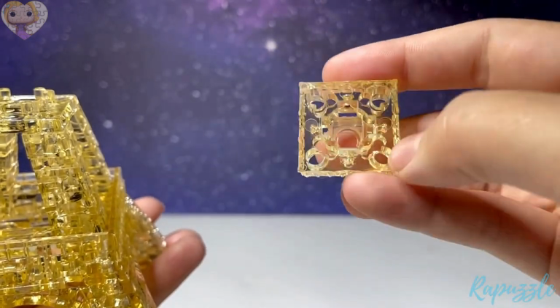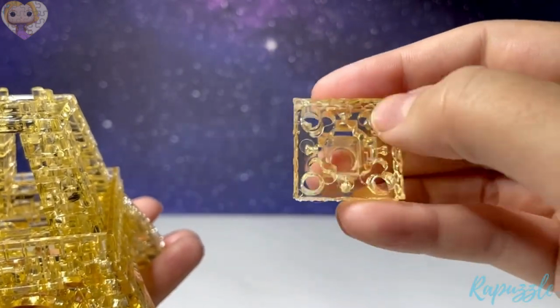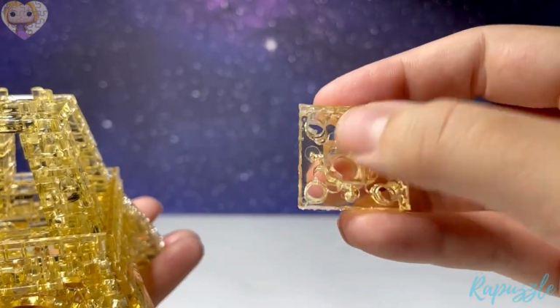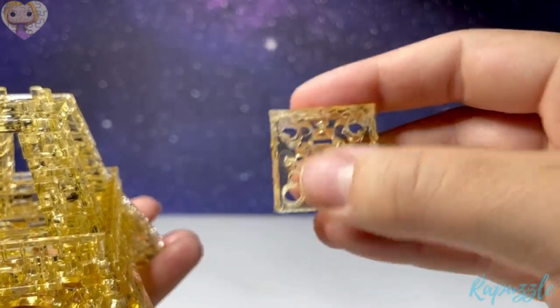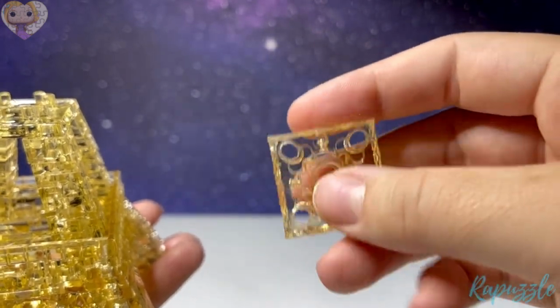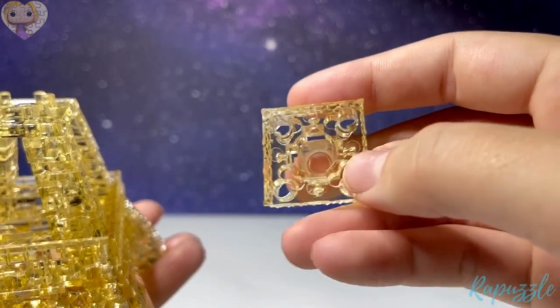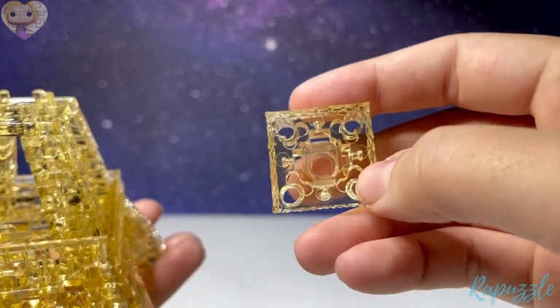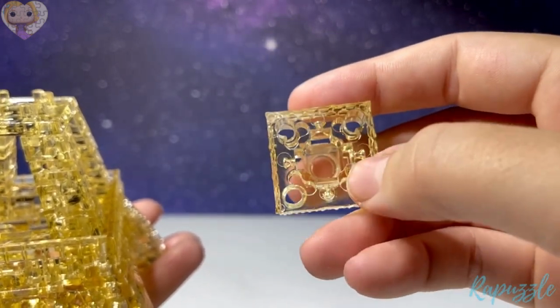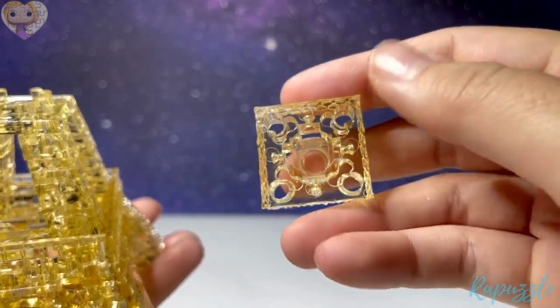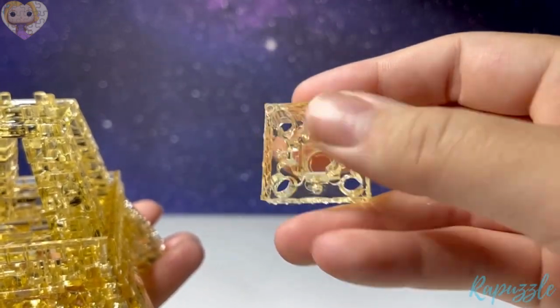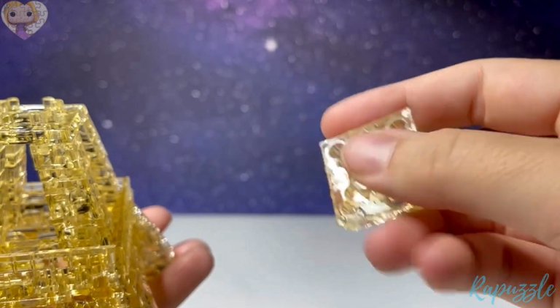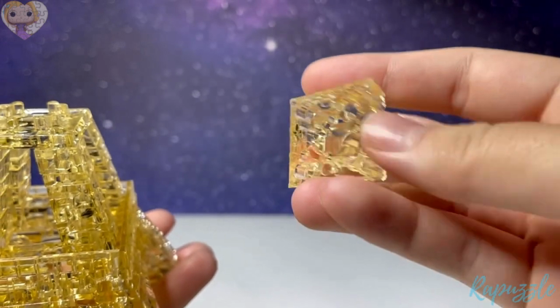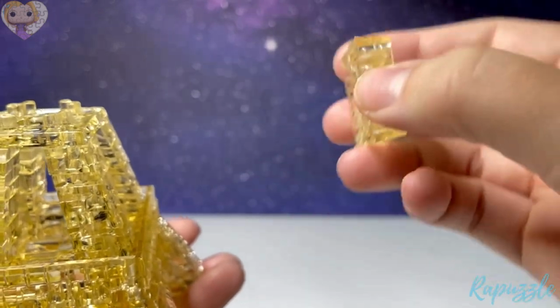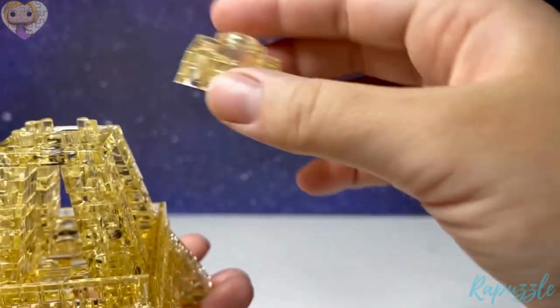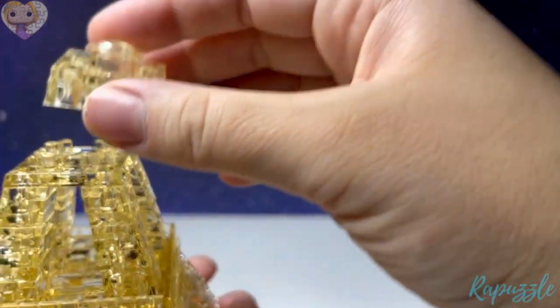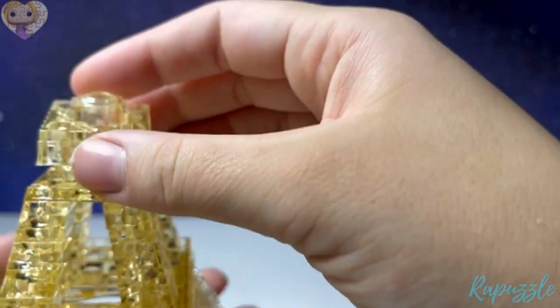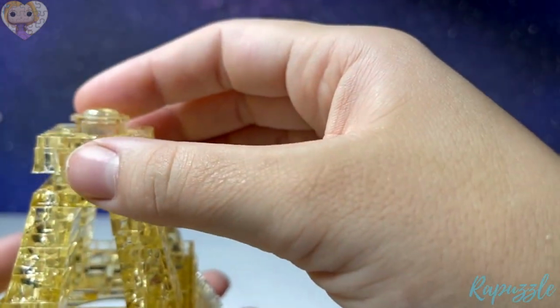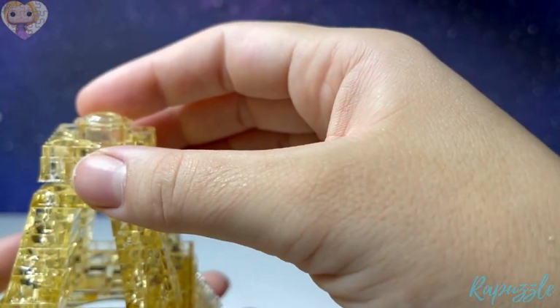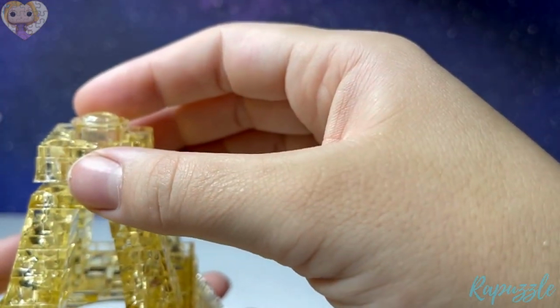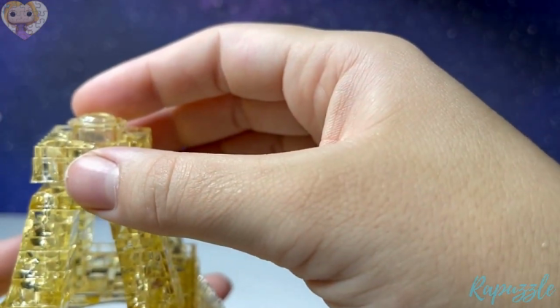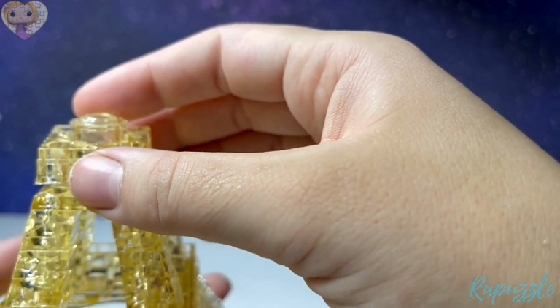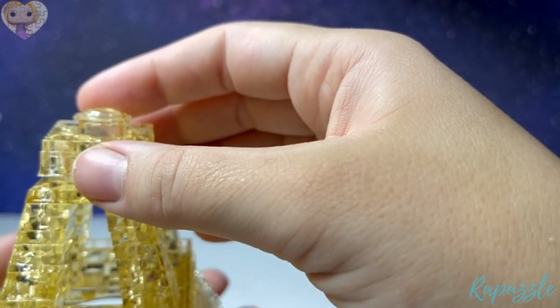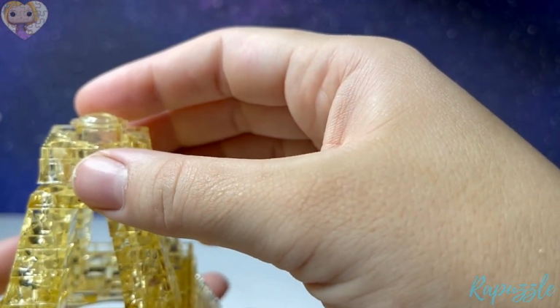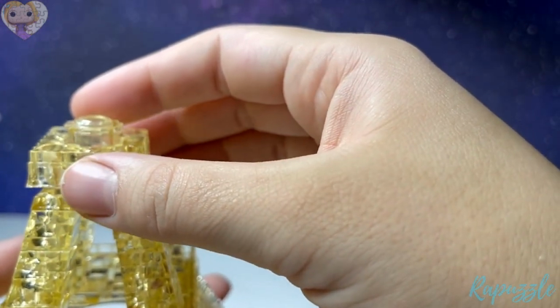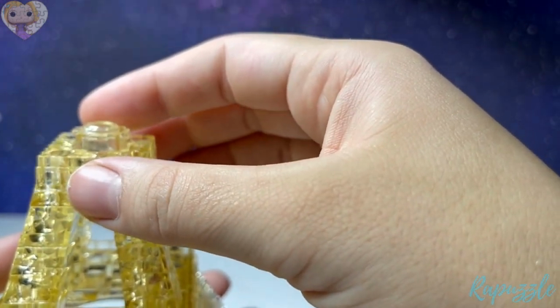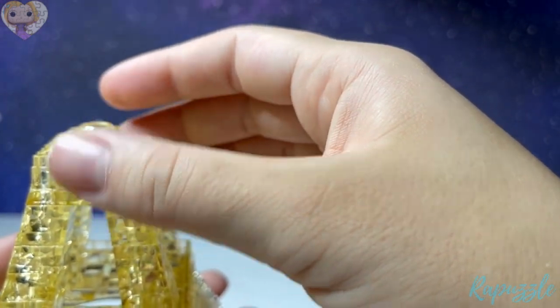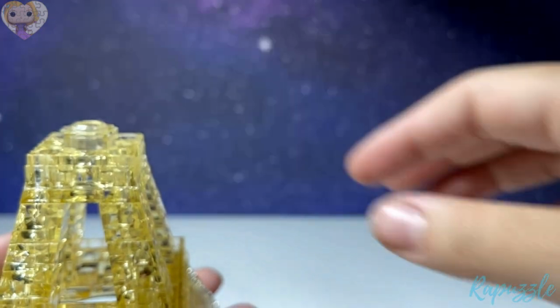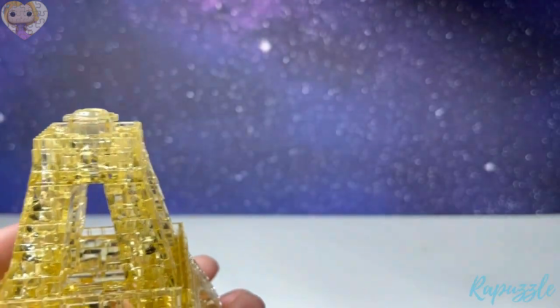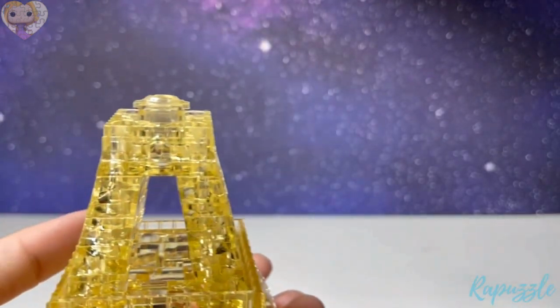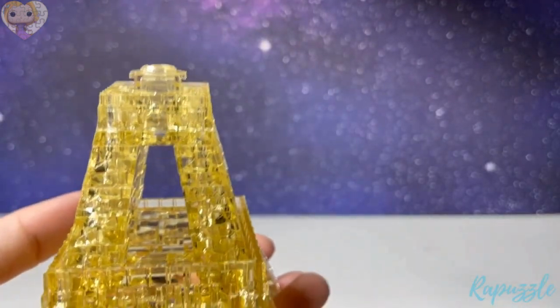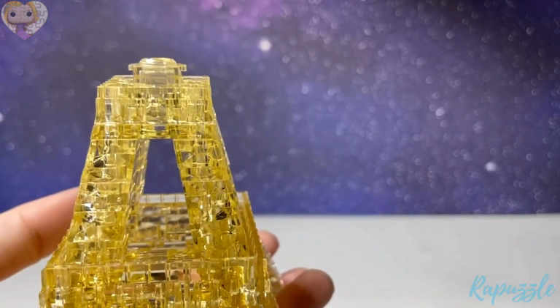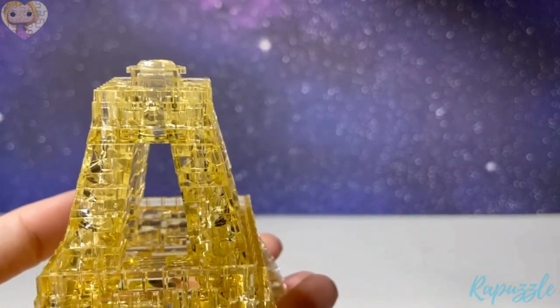Step number twenty-nine is this piece — it has four holes in it and this little part sticking up. On the other side it has little indents. You're just going to line them up and set it in place.